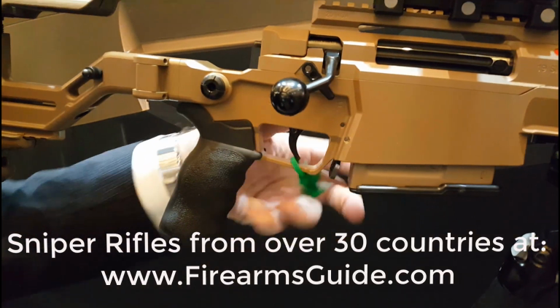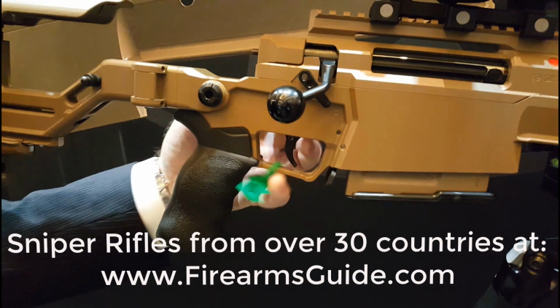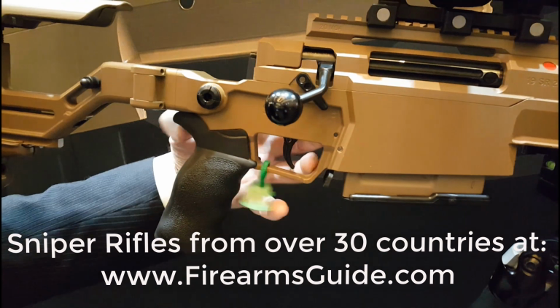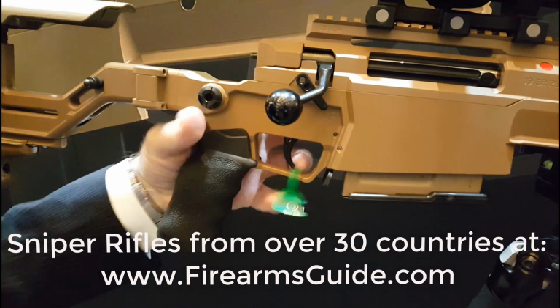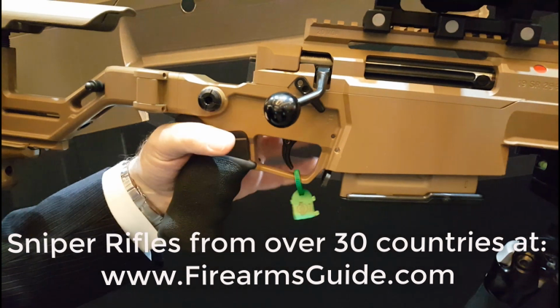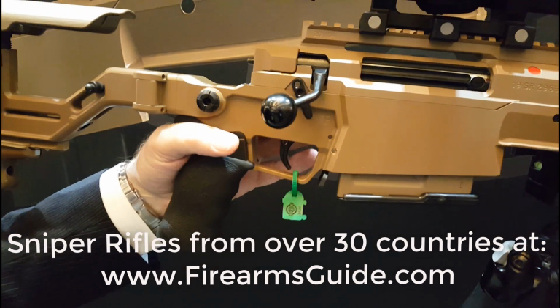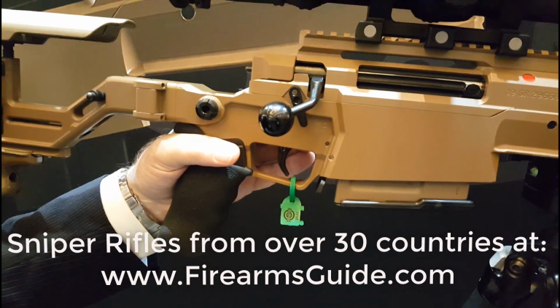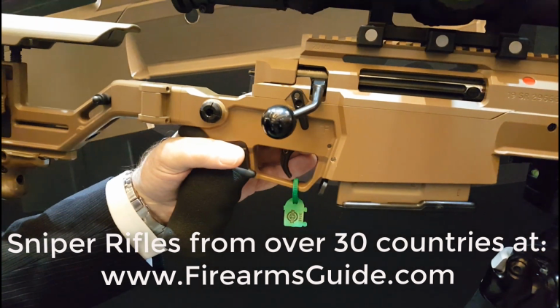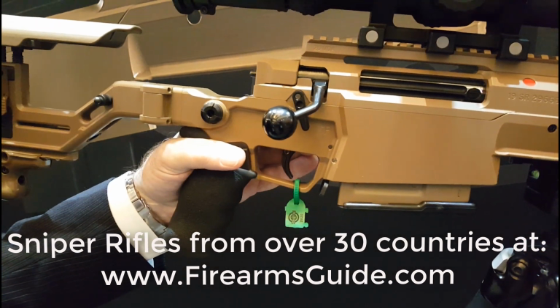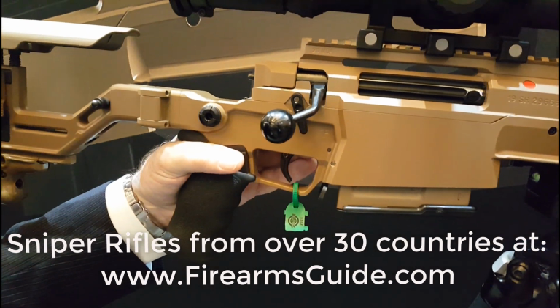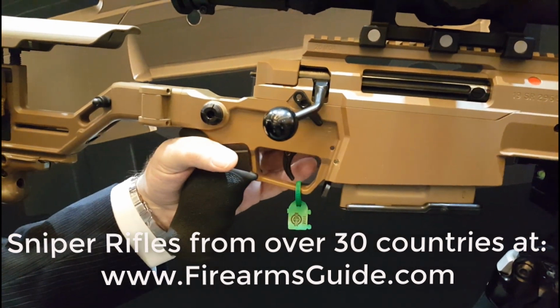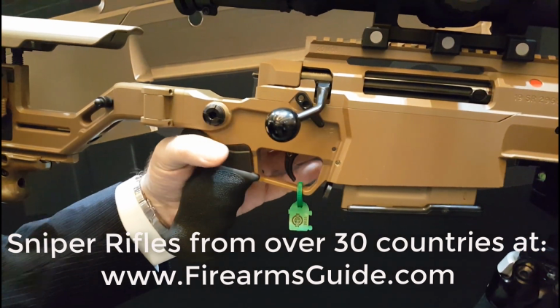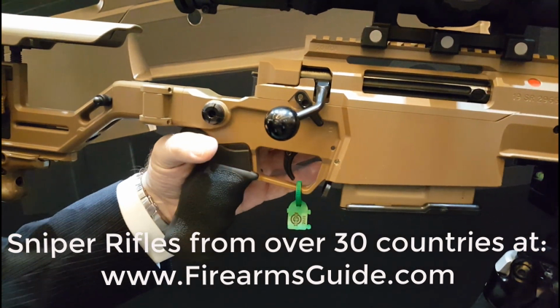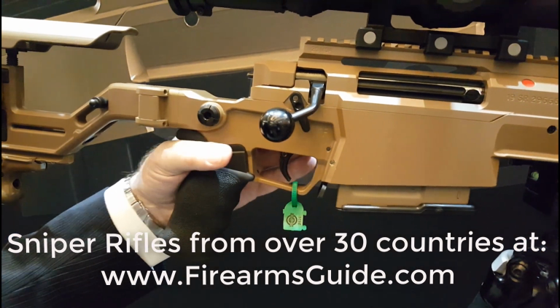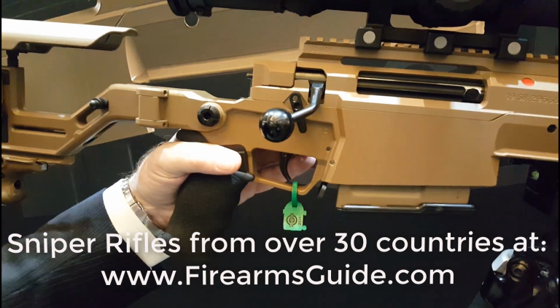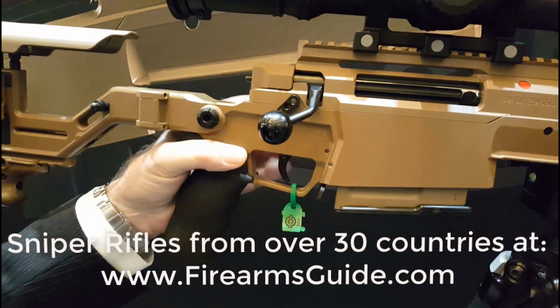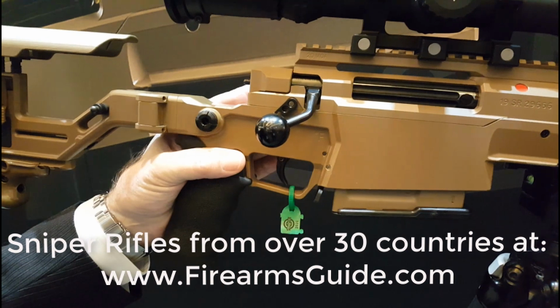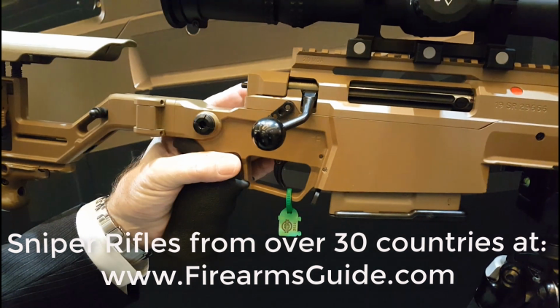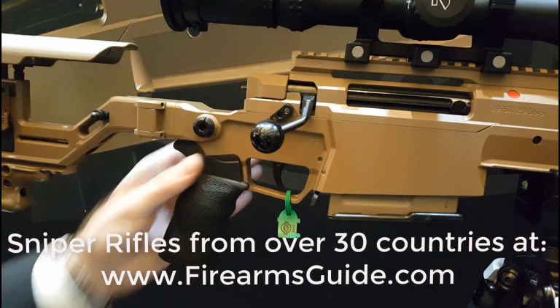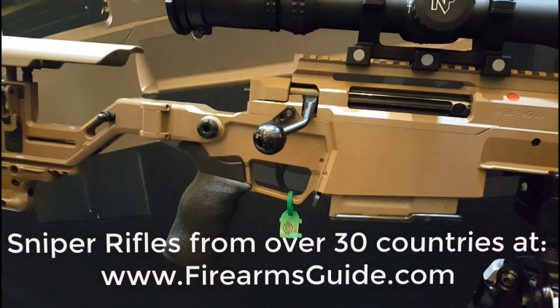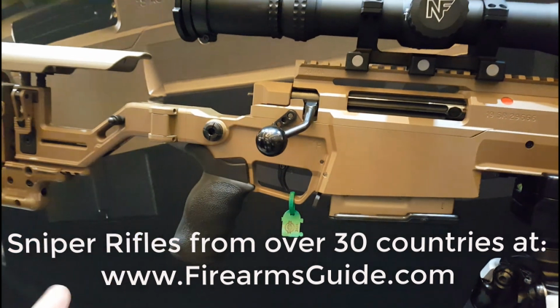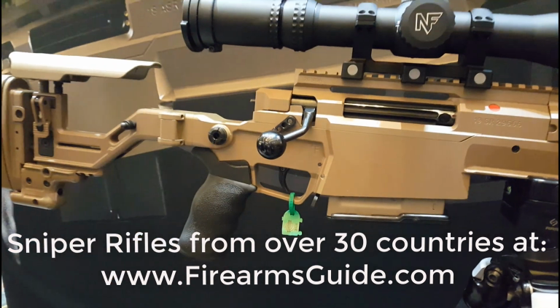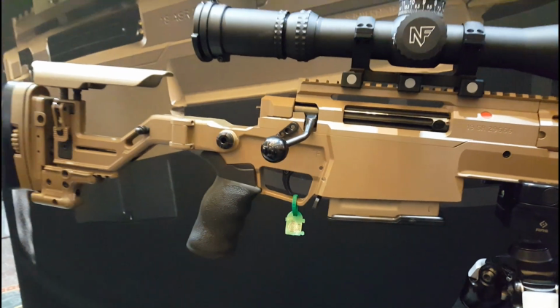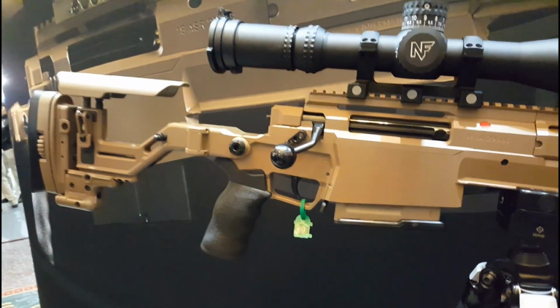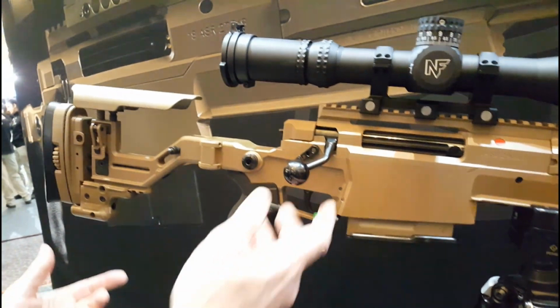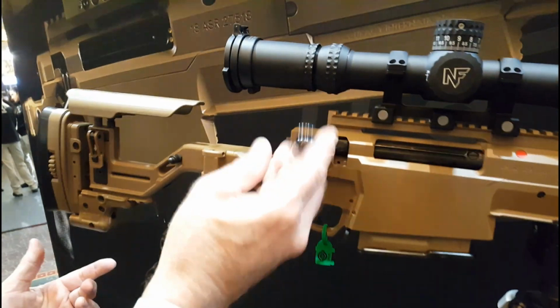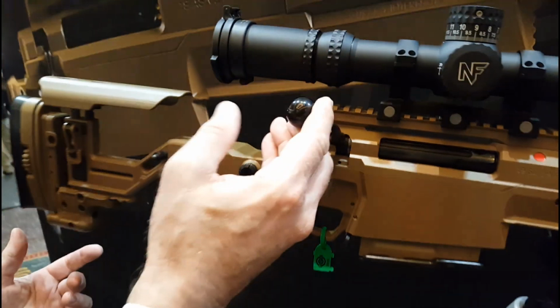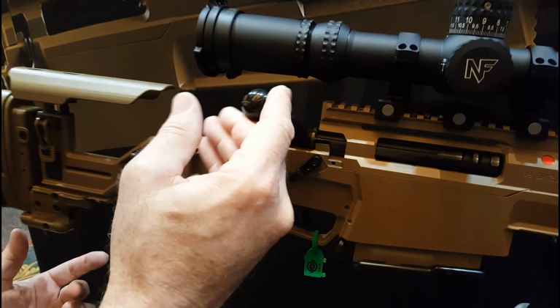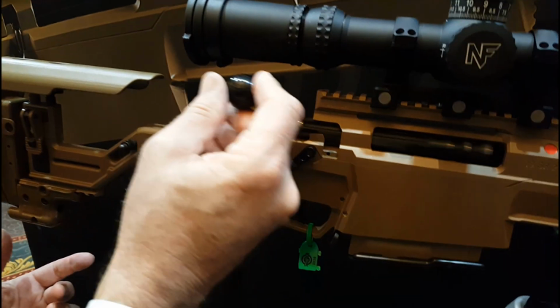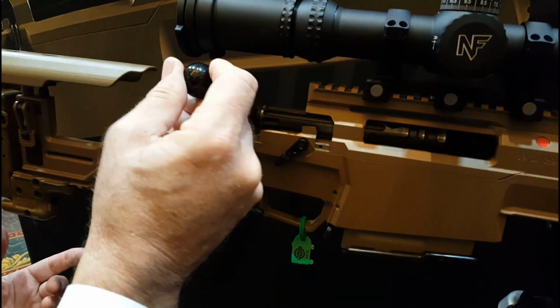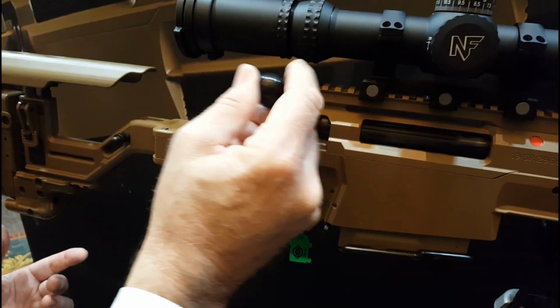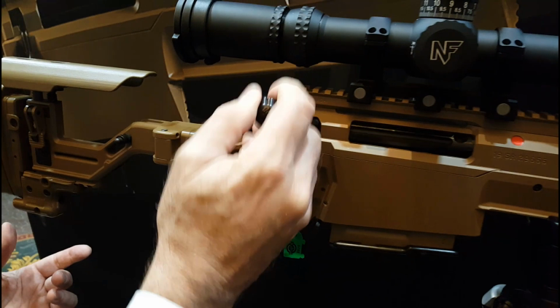It's ambidextrous. Like our traditional safety, it blocks the firing pin. The pin is mechanically blocked, but the shooter can still open the bolt and unload.